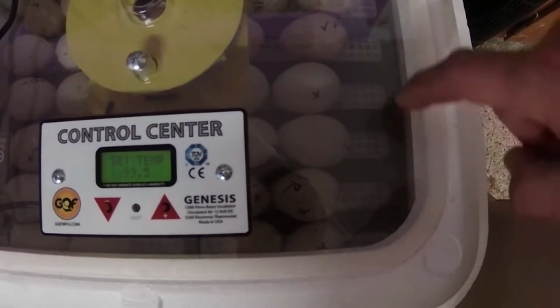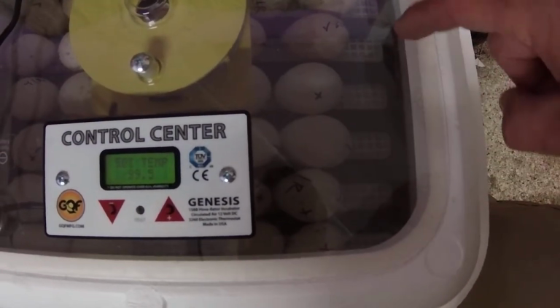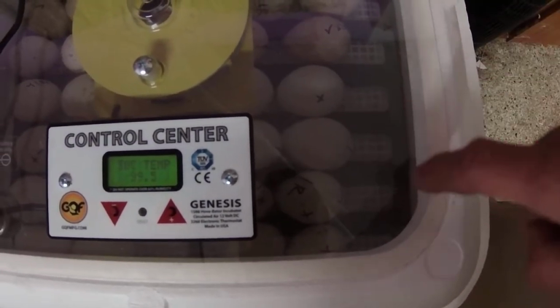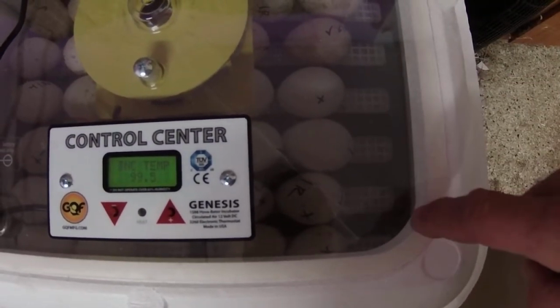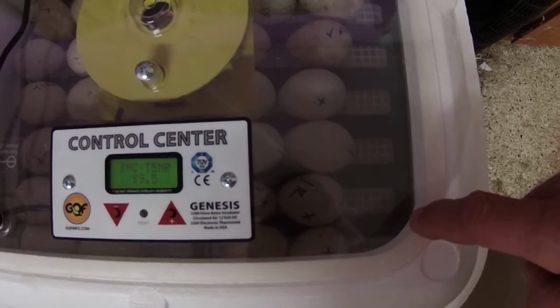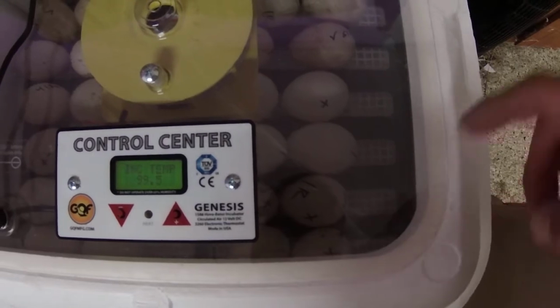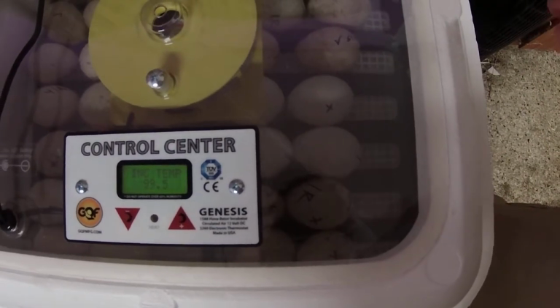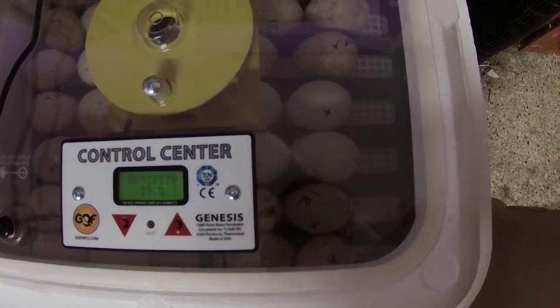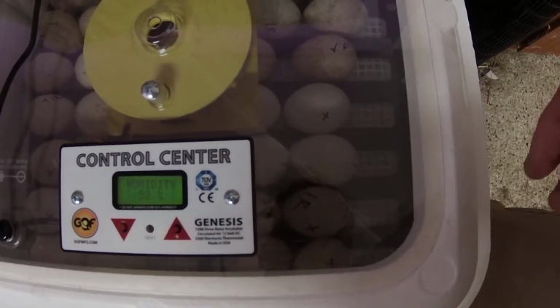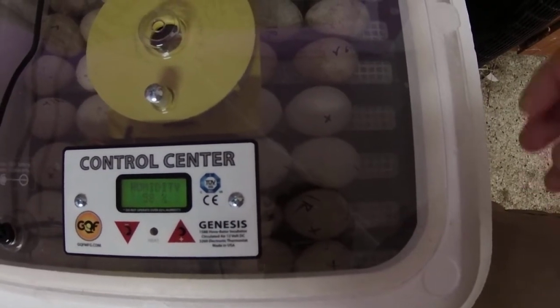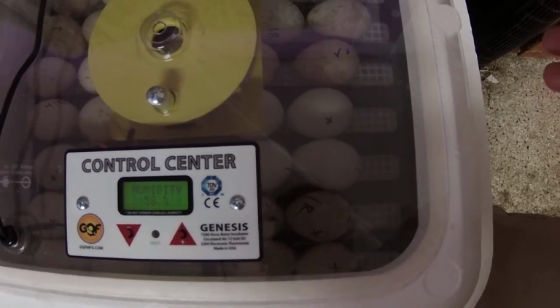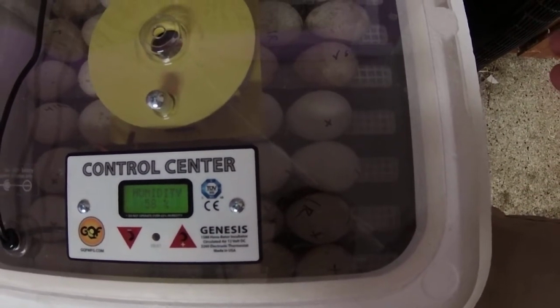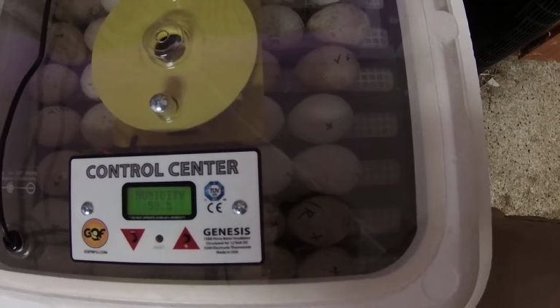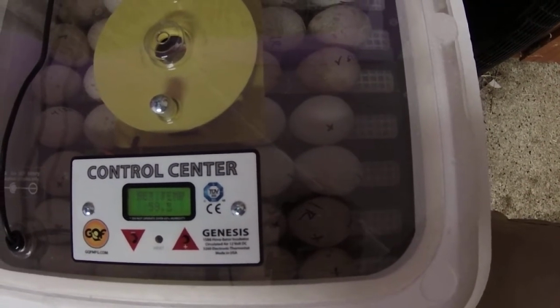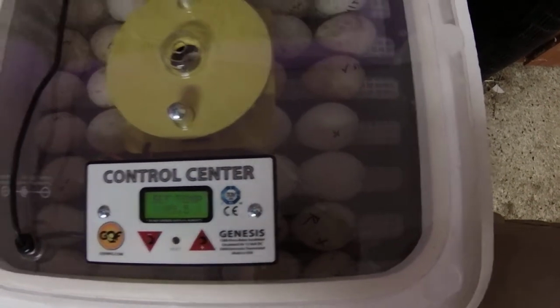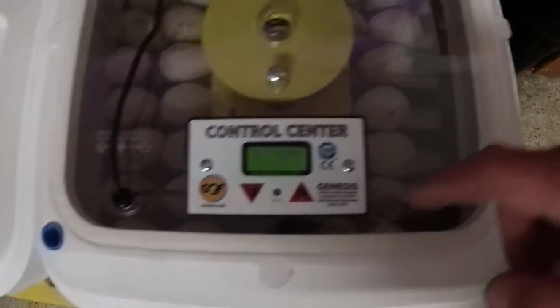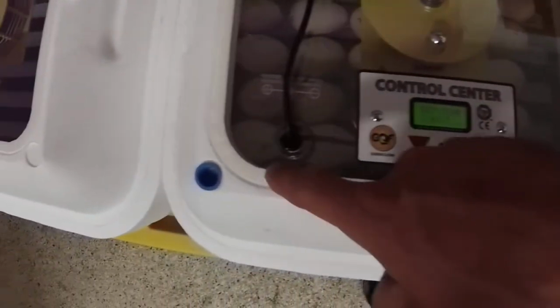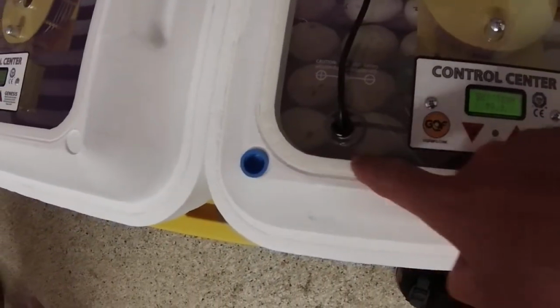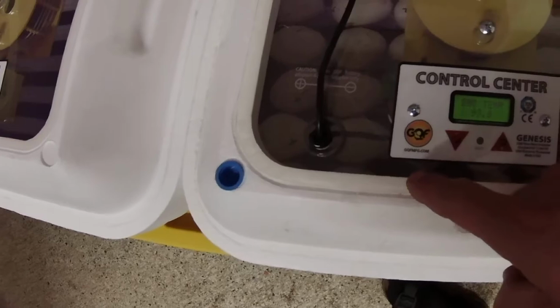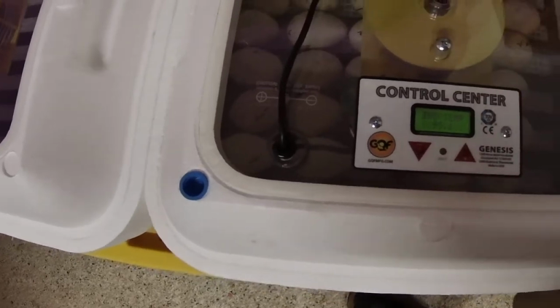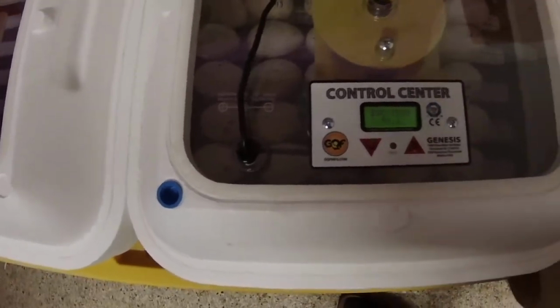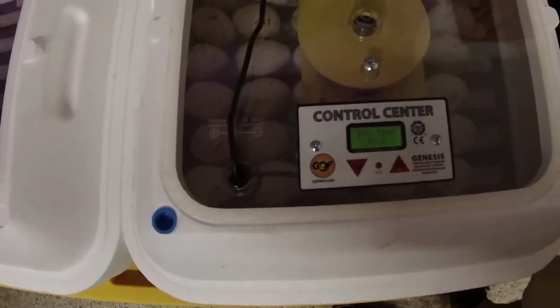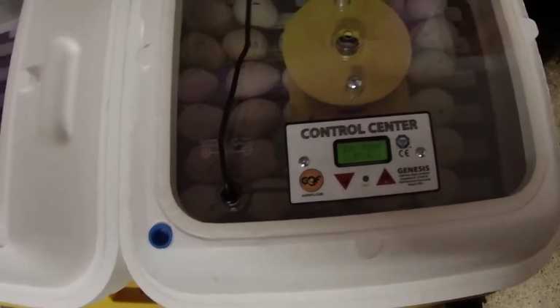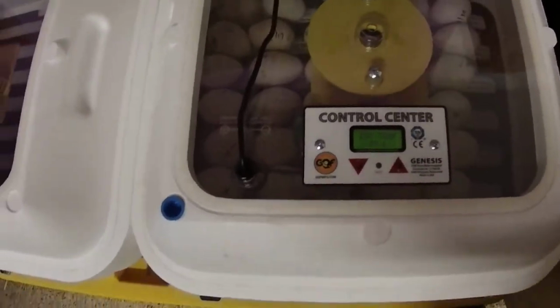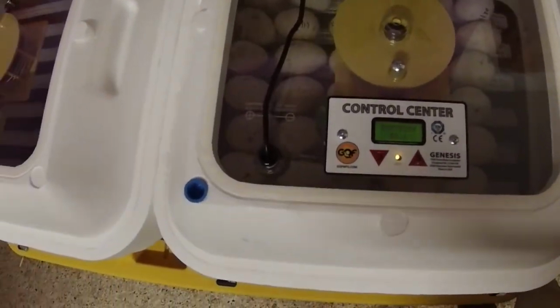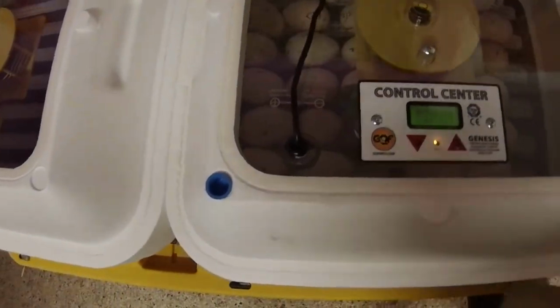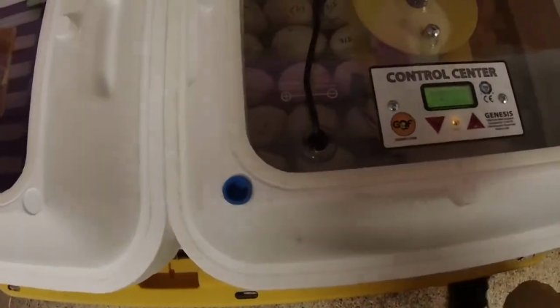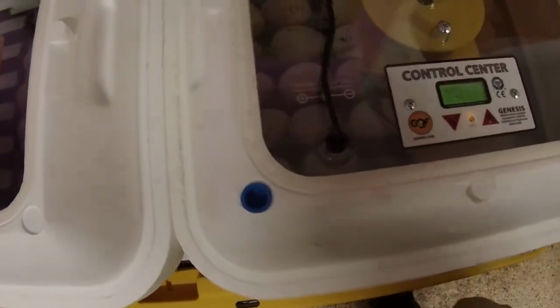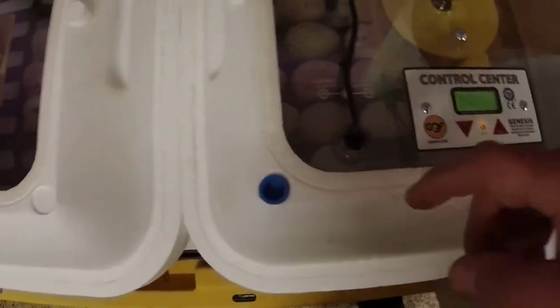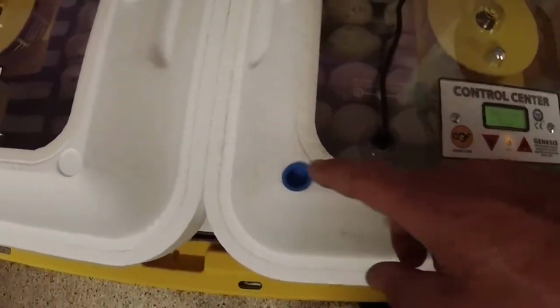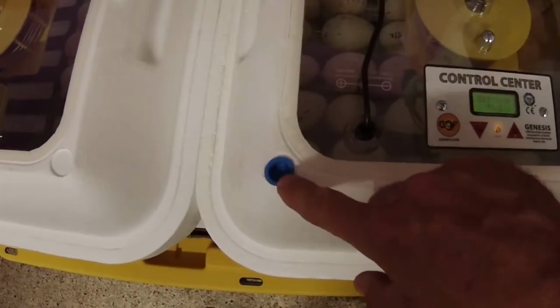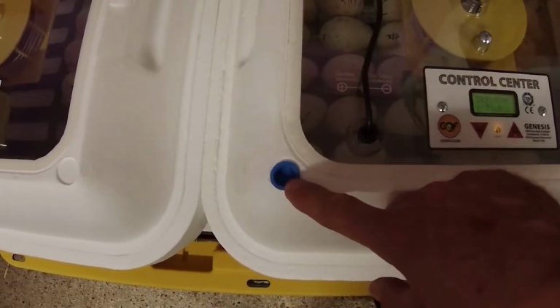Otherwise you can't put an egg on this one without having no access to it without moving eggs — that's really inconvenient. So put it there. The second thing you're going to have to do is drill a hole.